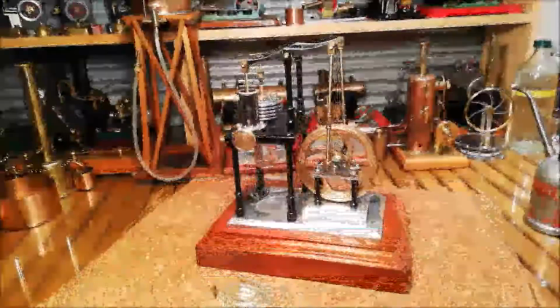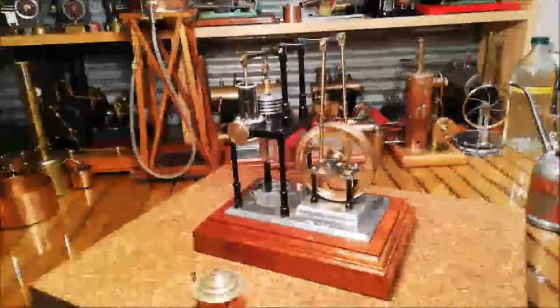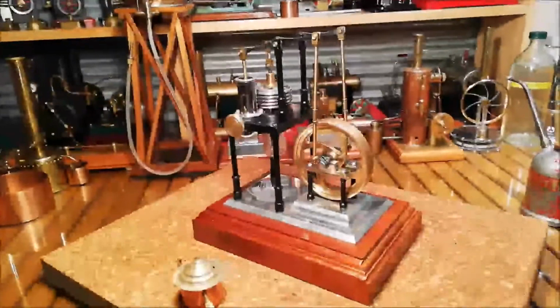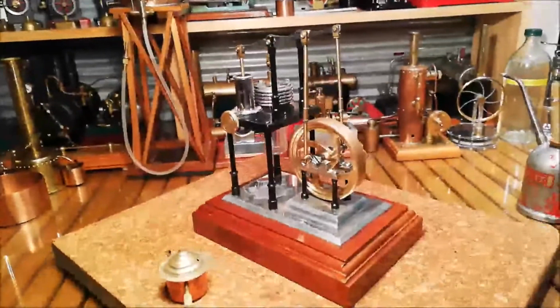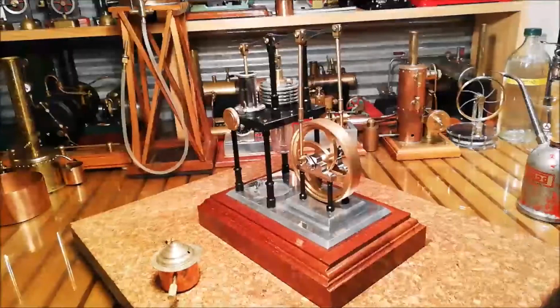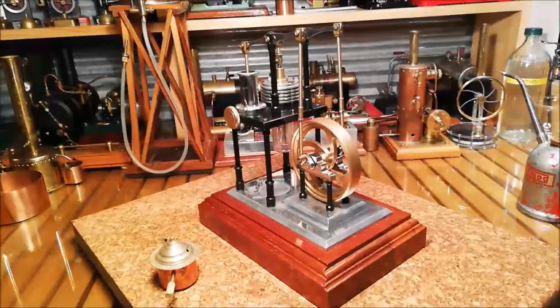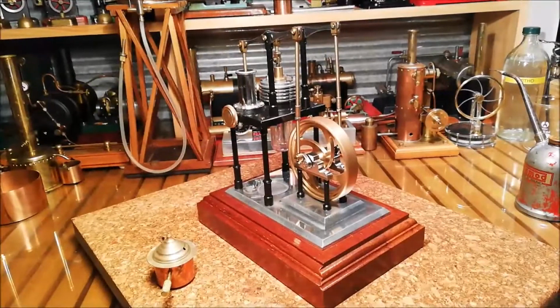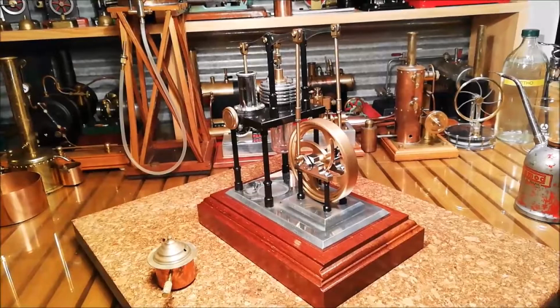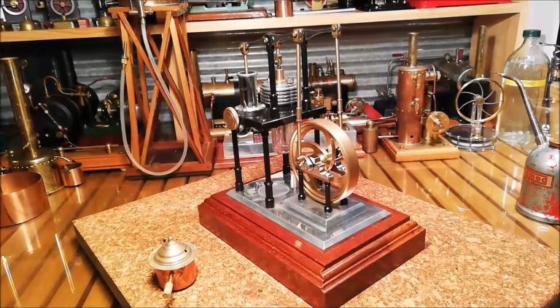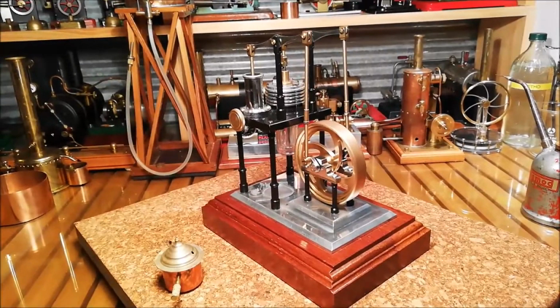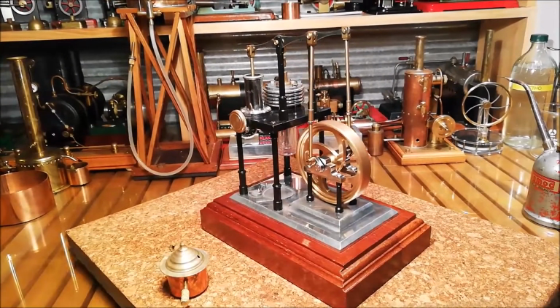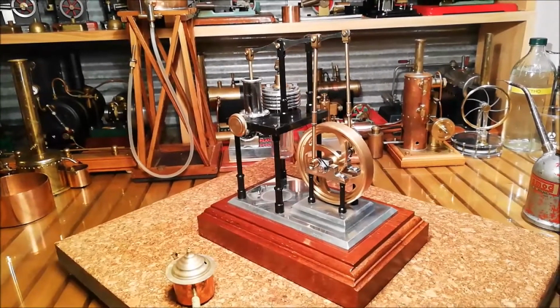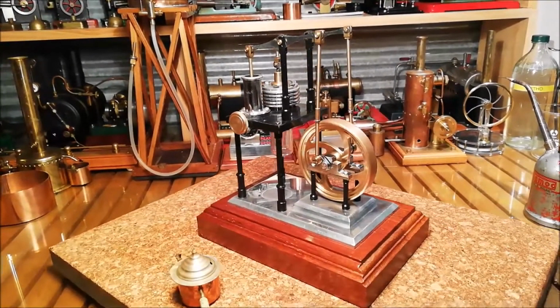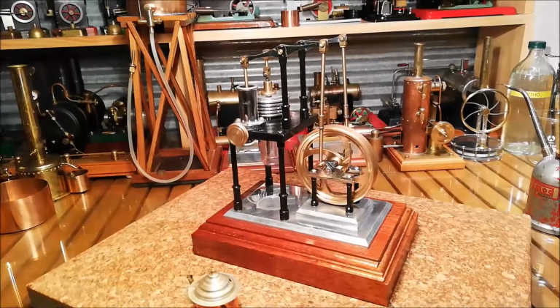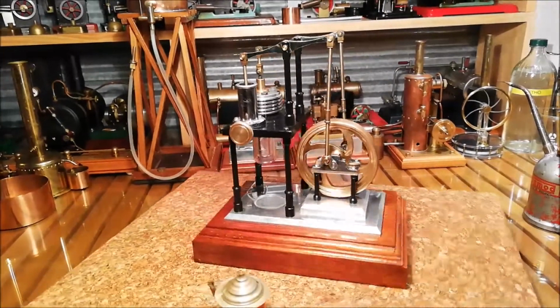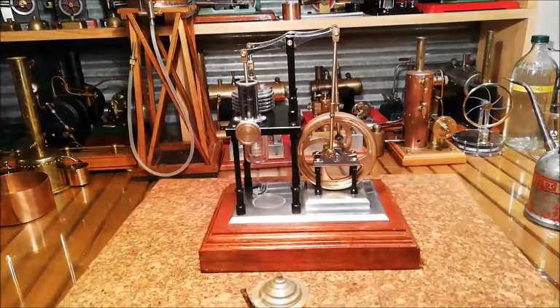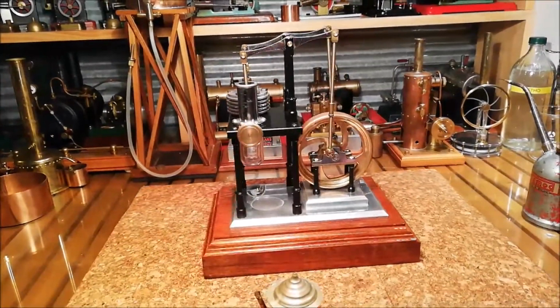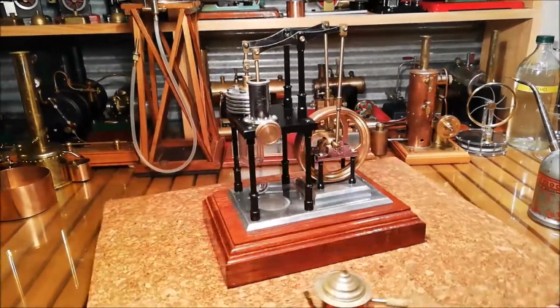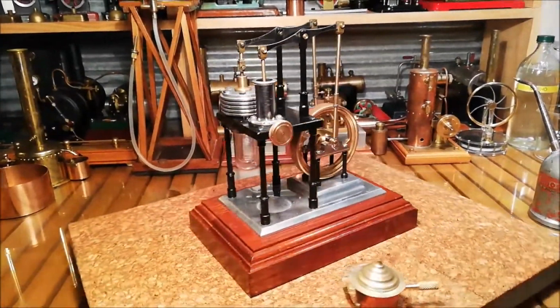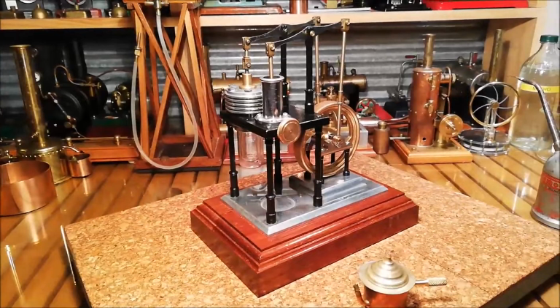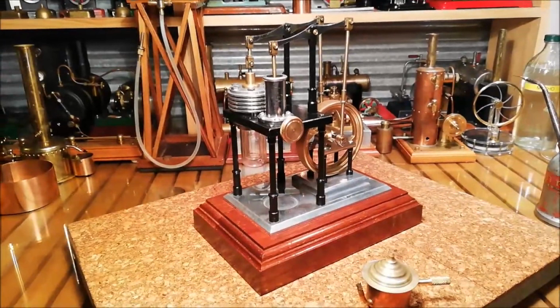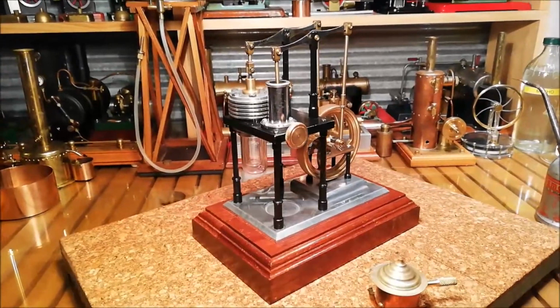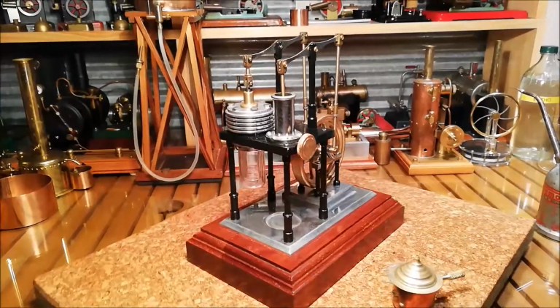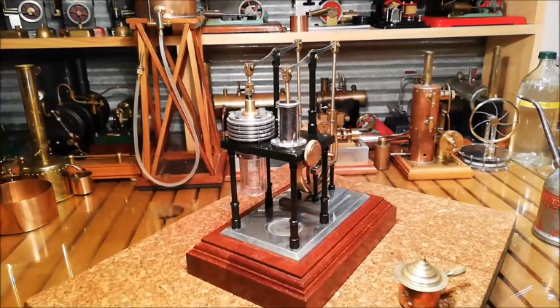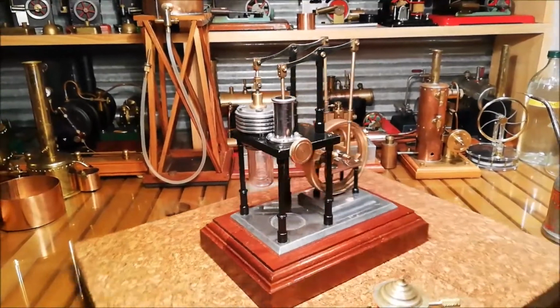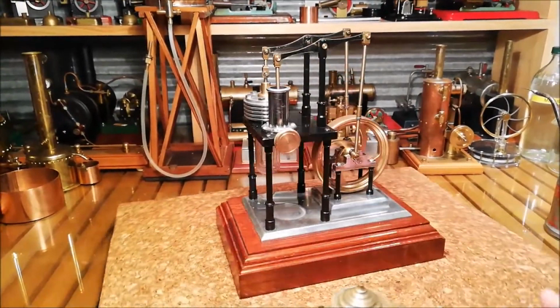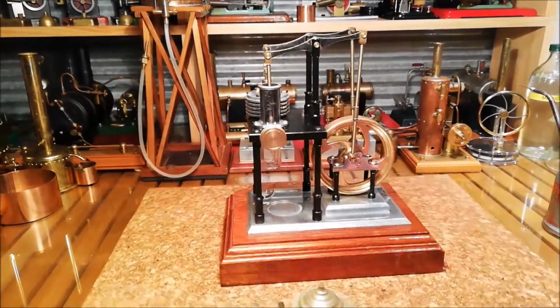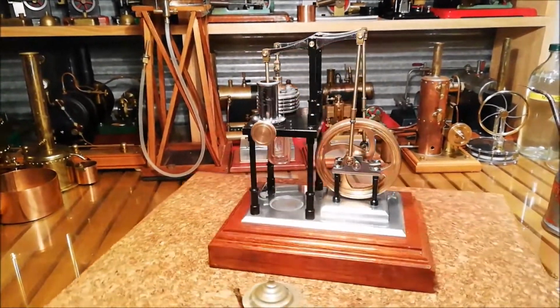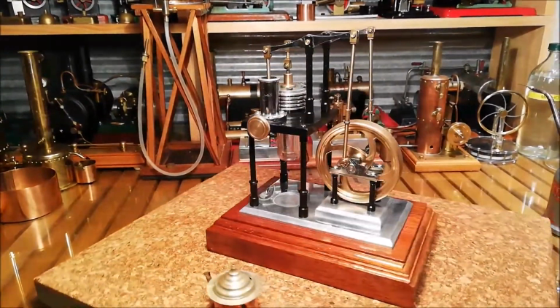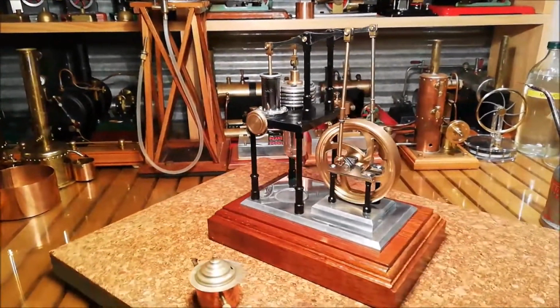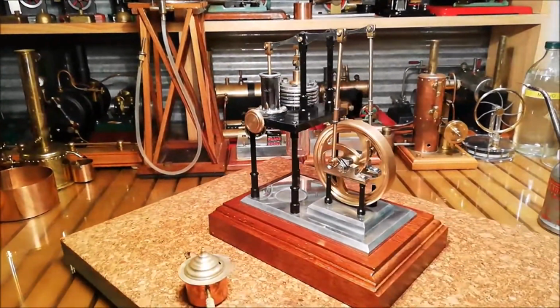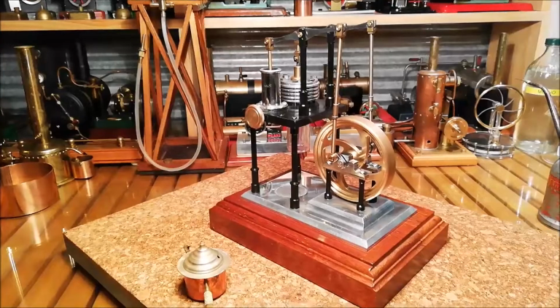G'day all. This is a Stirling engine. It's actually made in India. It's a copy of a Wiggers Stirling engine. I just thought I haven't run it for a while, thought I'd have a run.